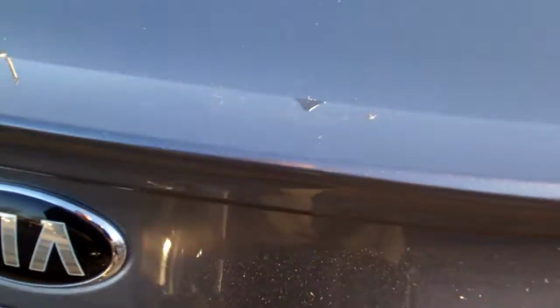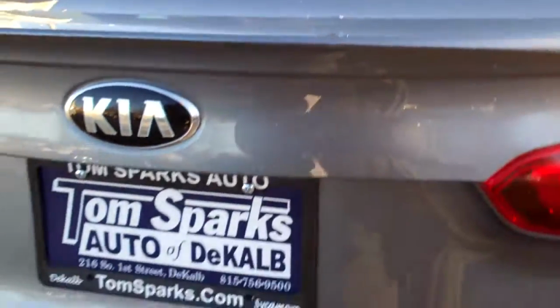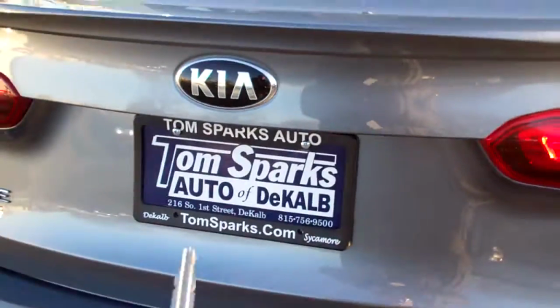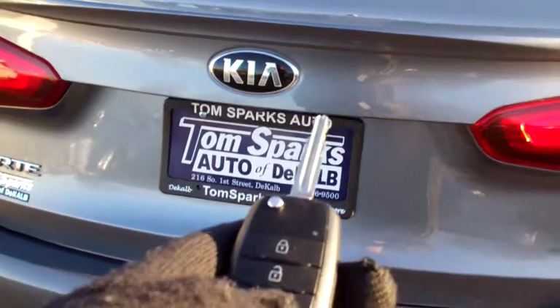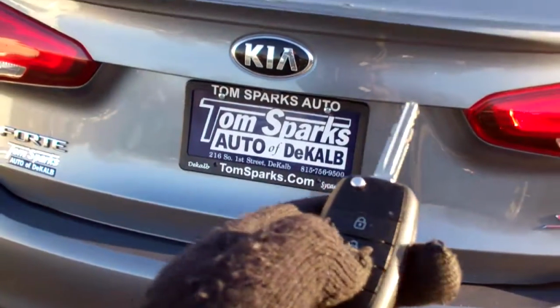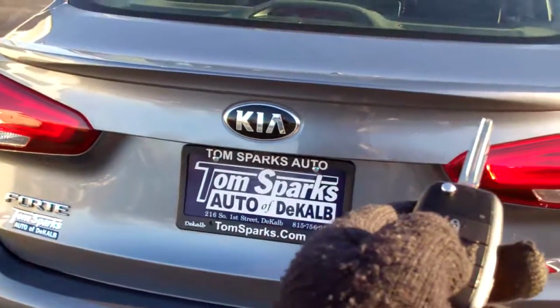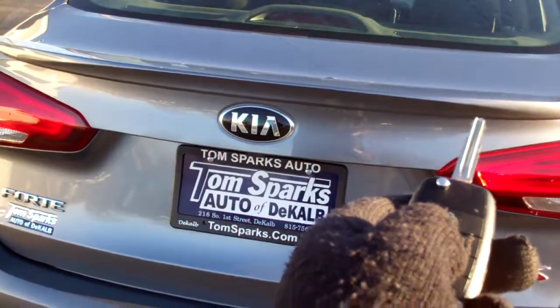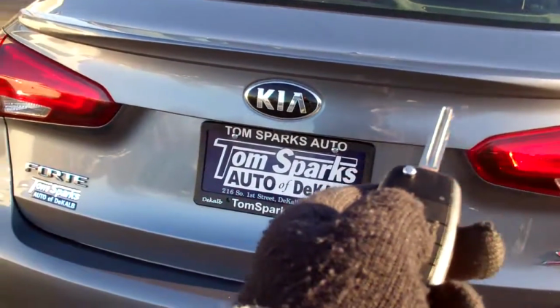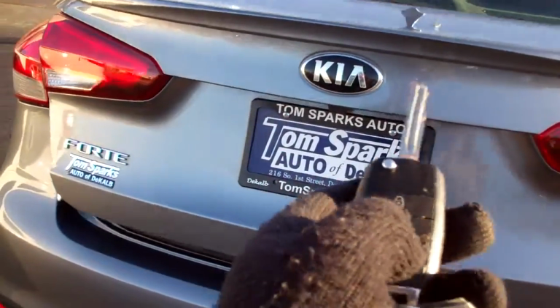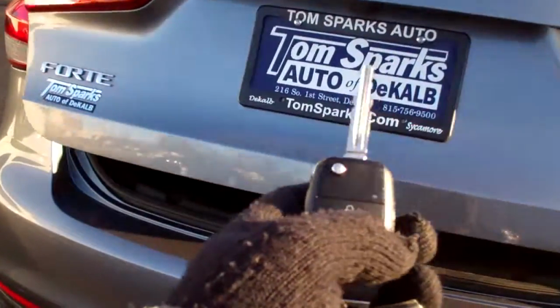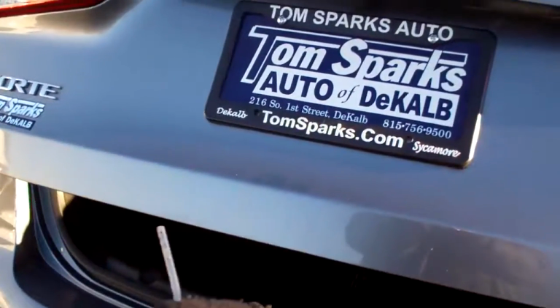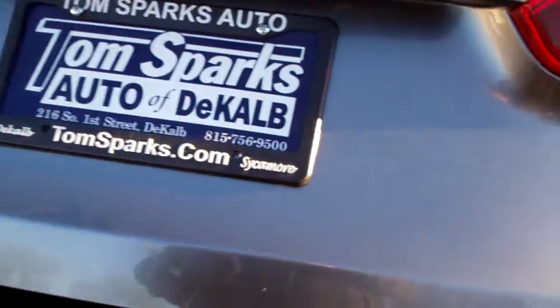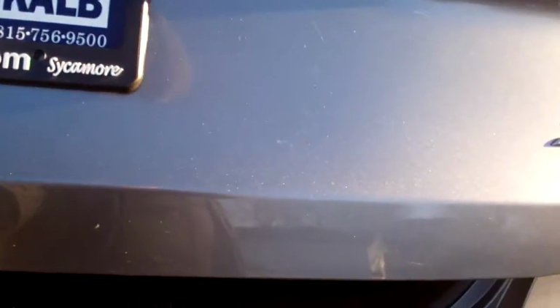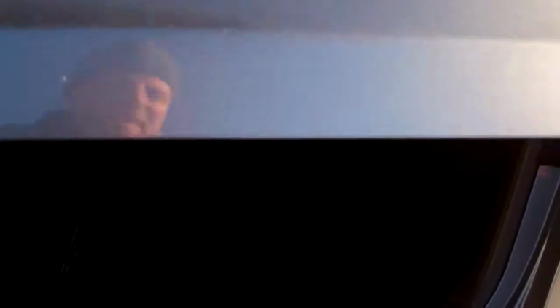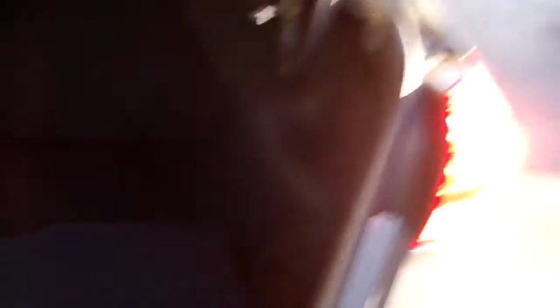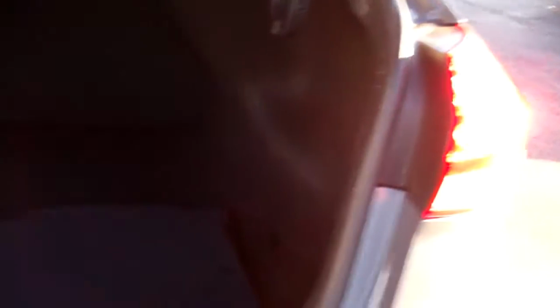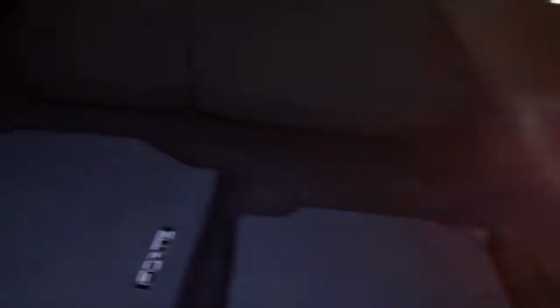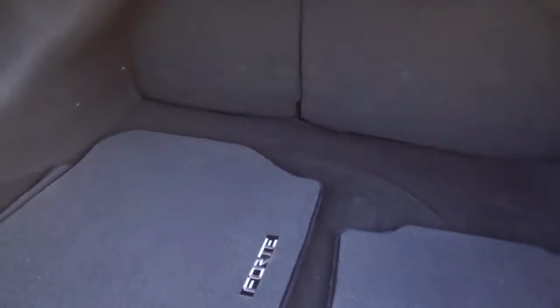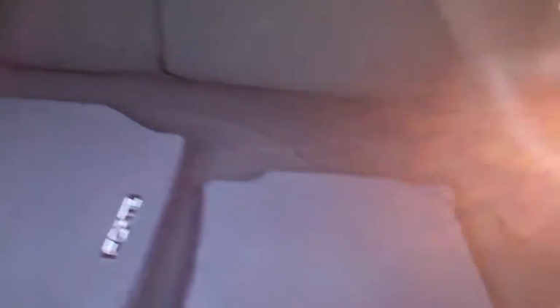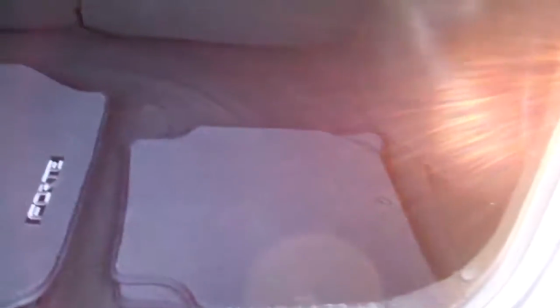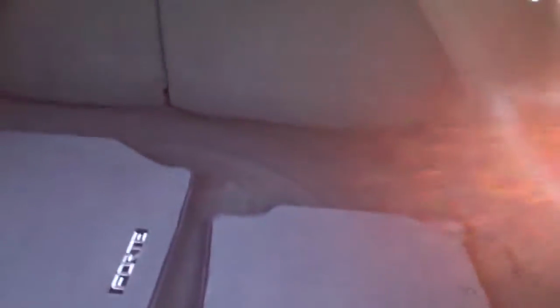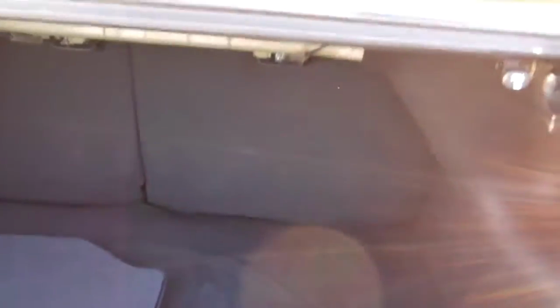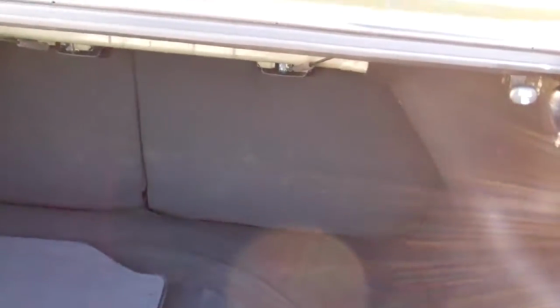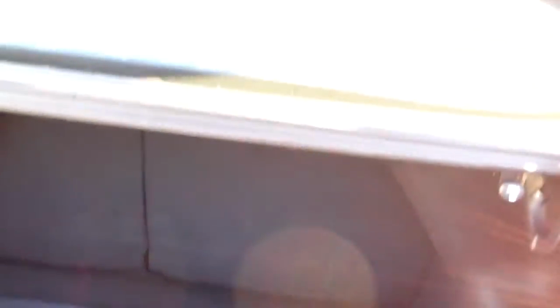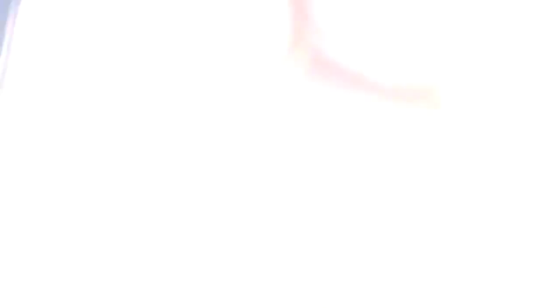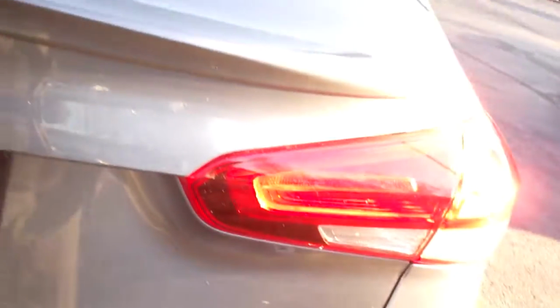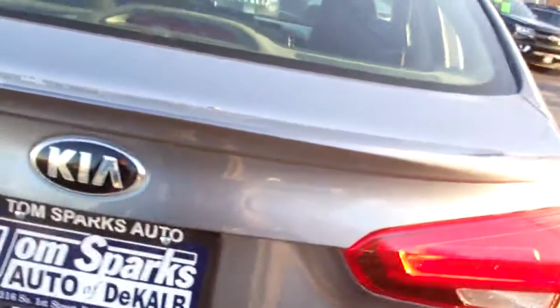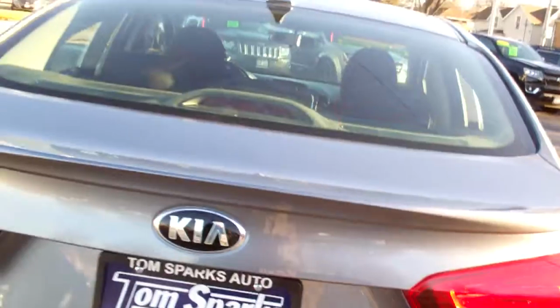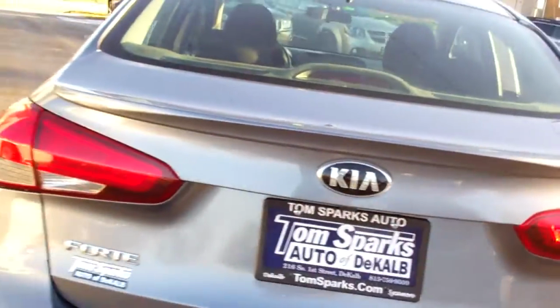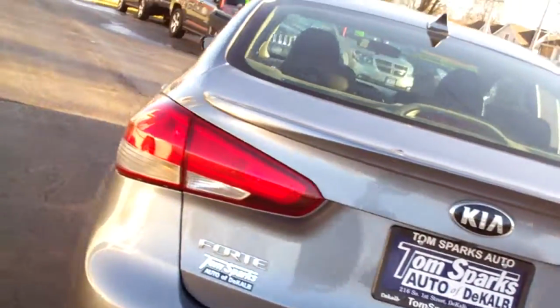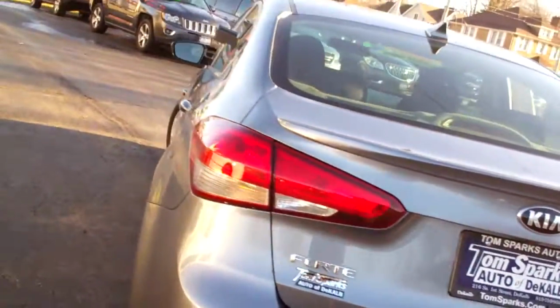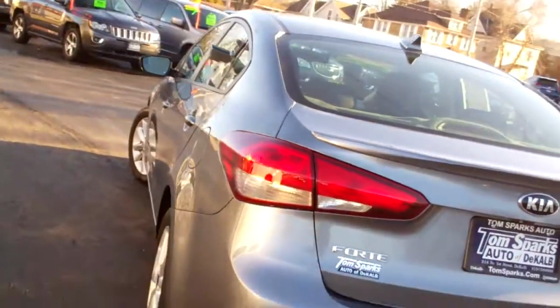I think I should pop it open. Nice size trunk, you got clean floor mats, the seats will split and fold down too, so you can get longer items in there if you need to.